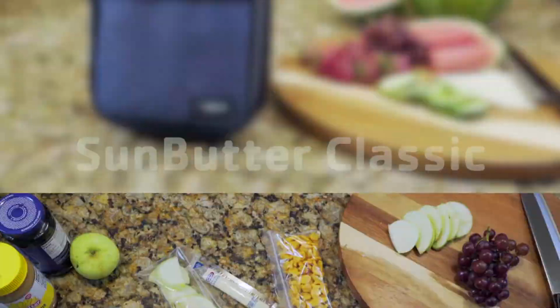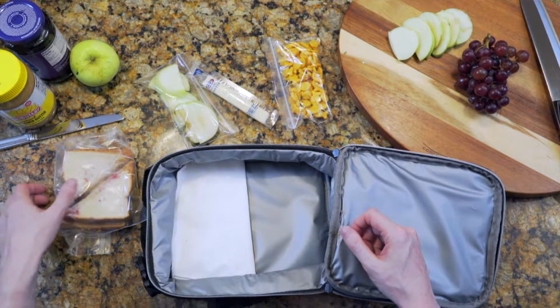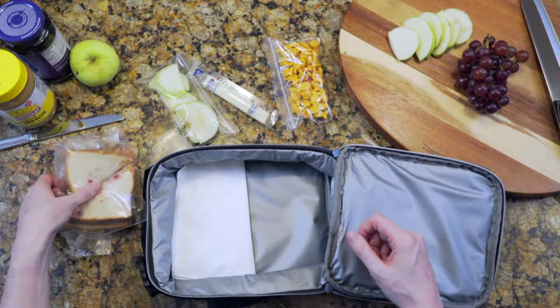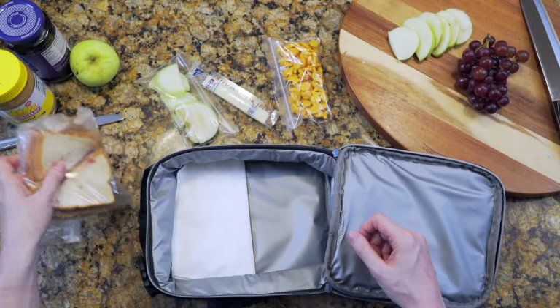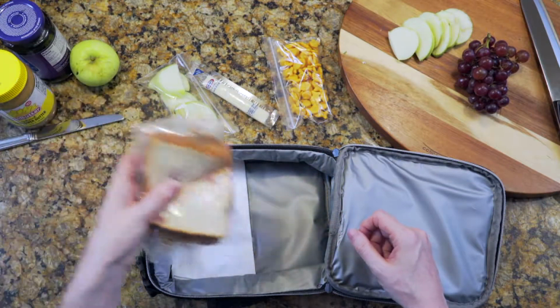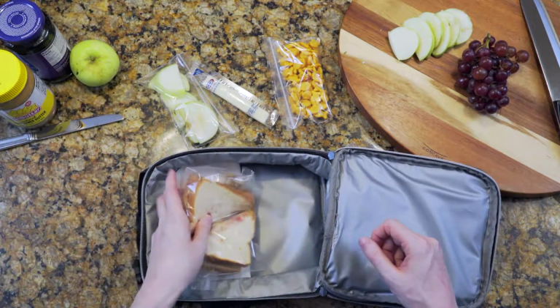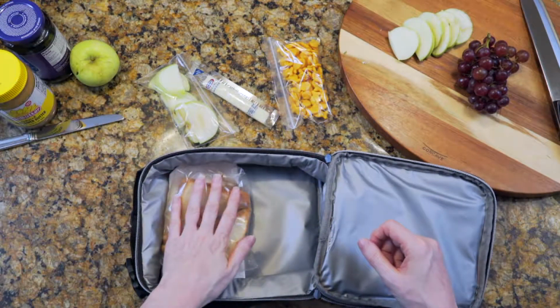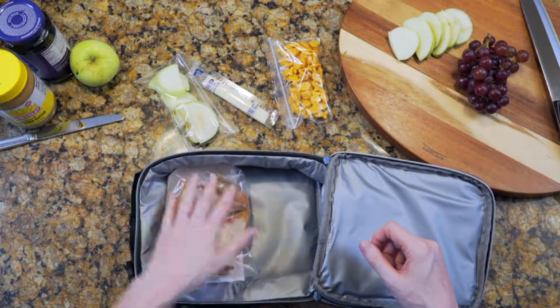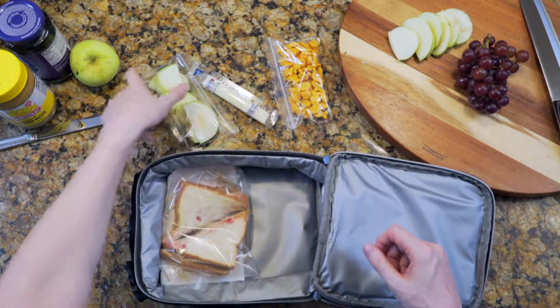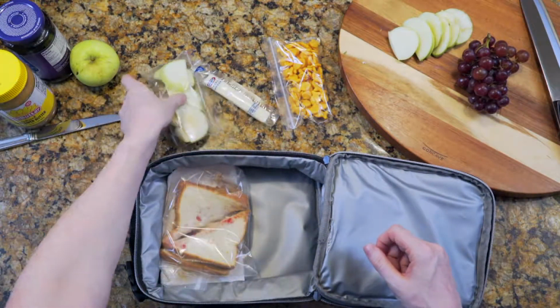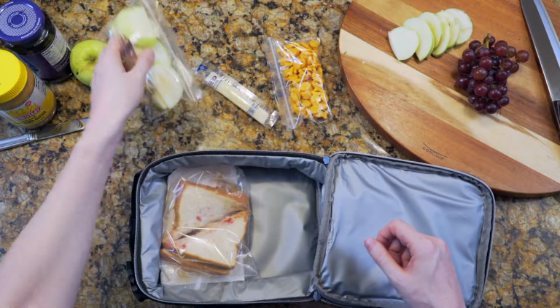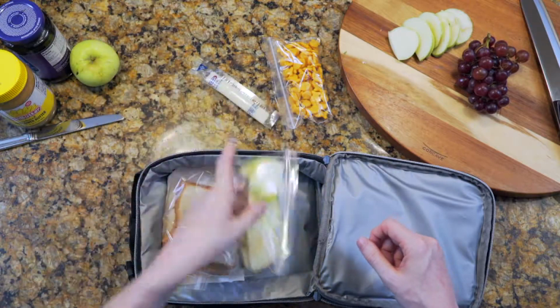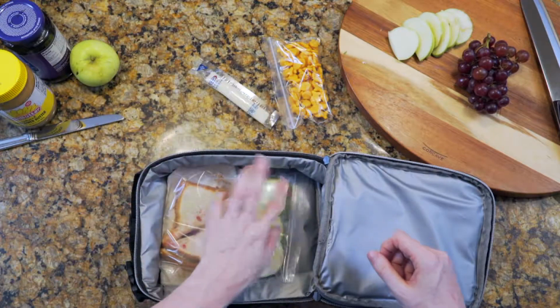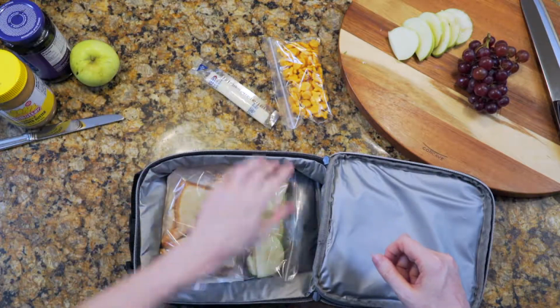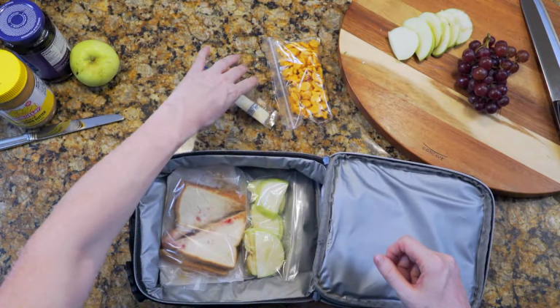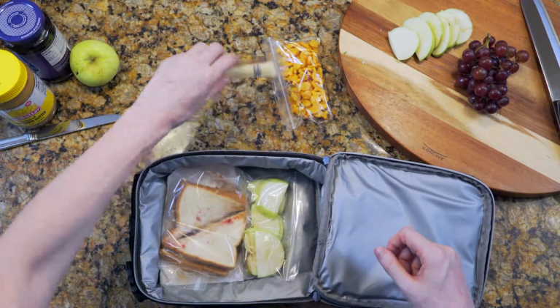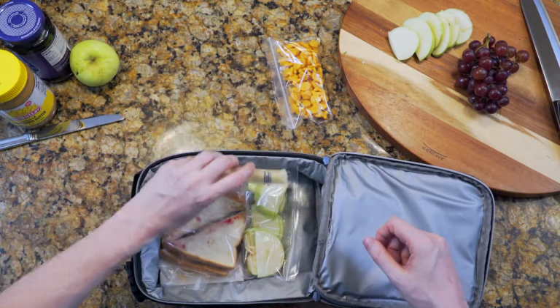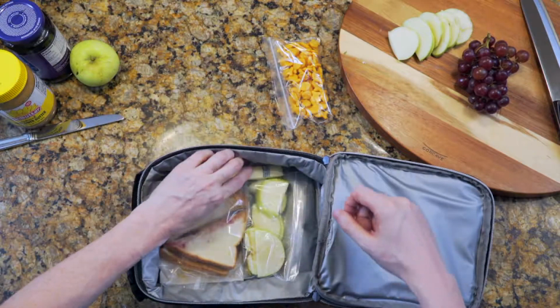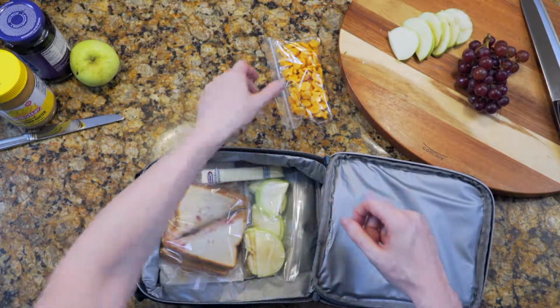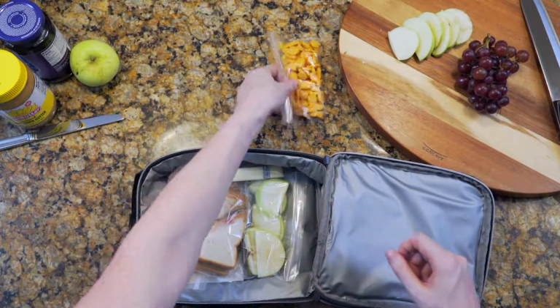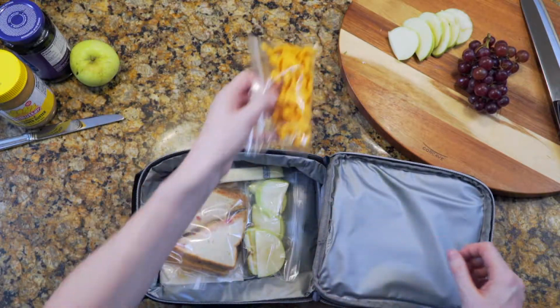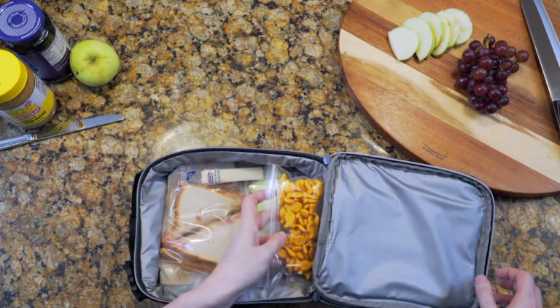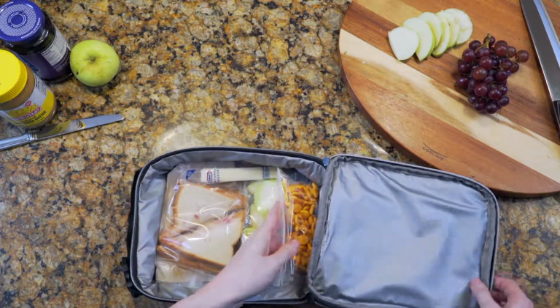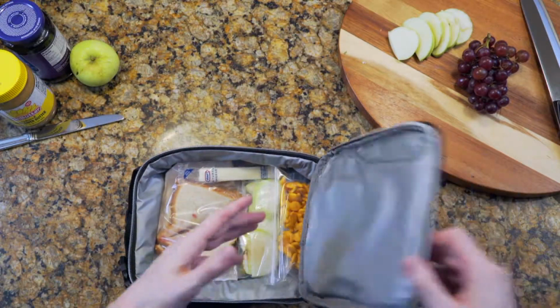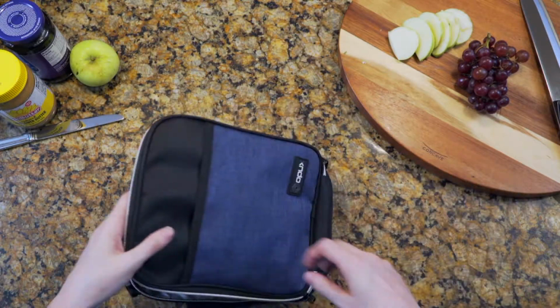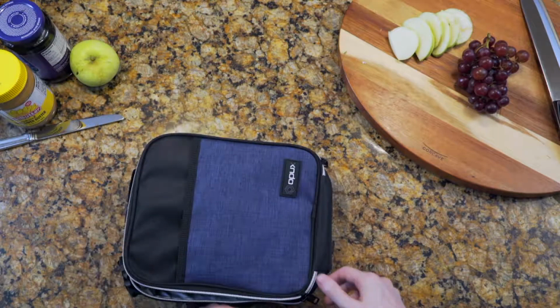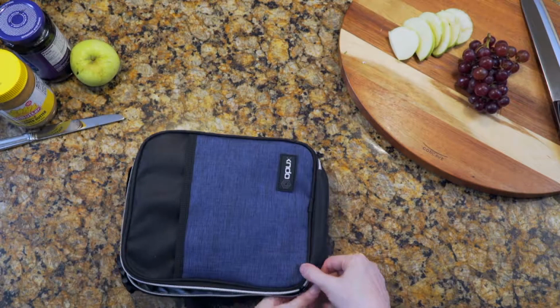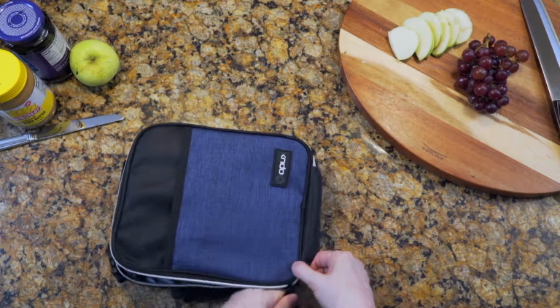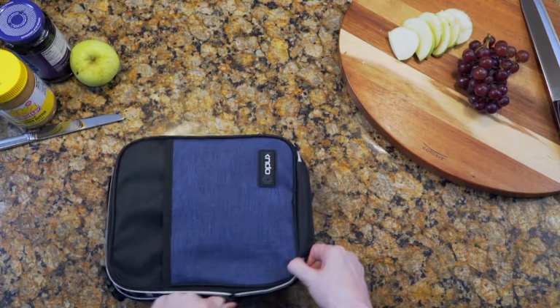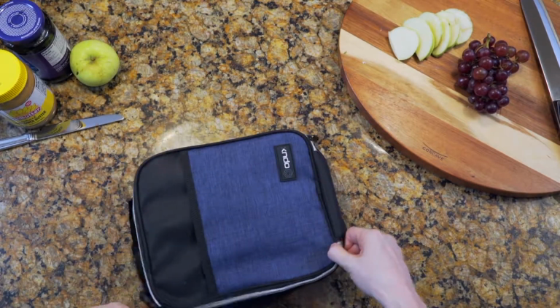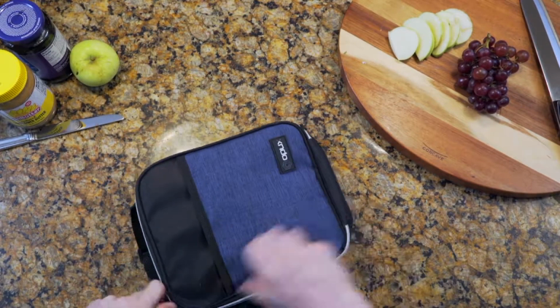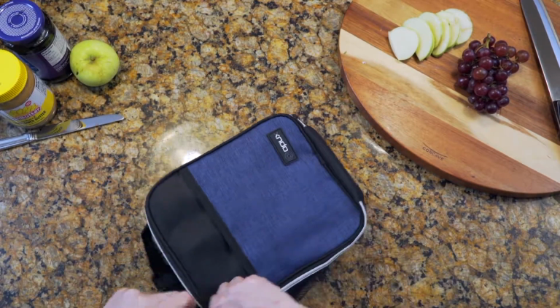Just add one sun butter and jelly sandwich, one bag of apple slices, one stick of string cheese, and some goldfish crackers. We're using sun butter because some friends might have peanut allergies.